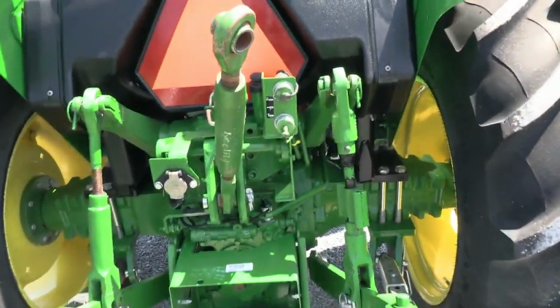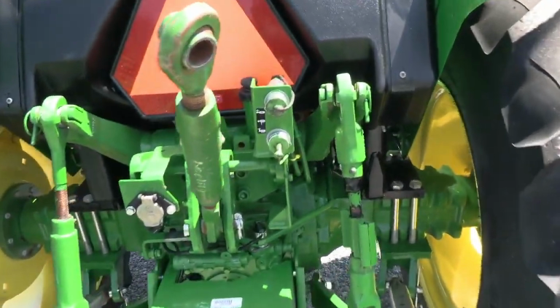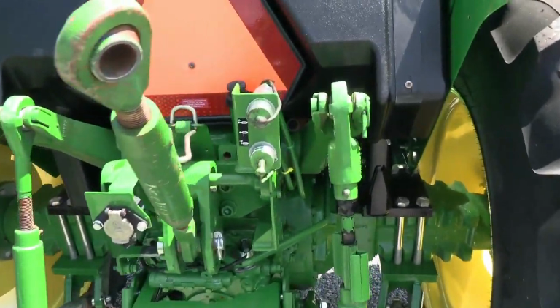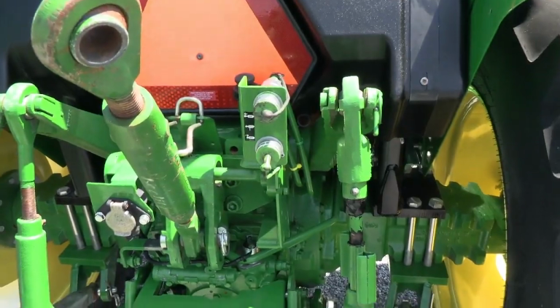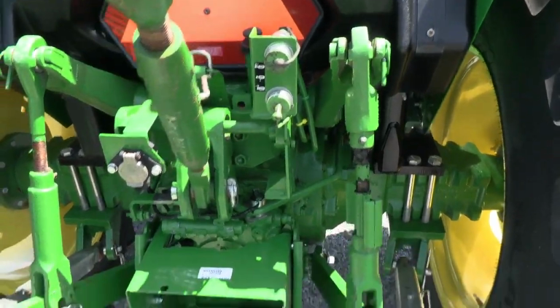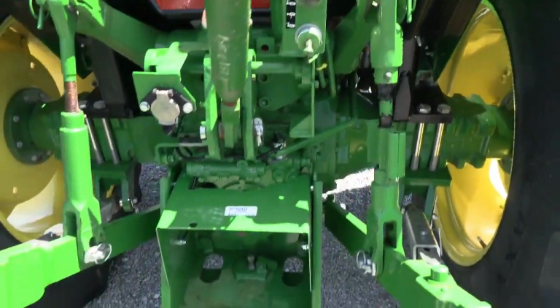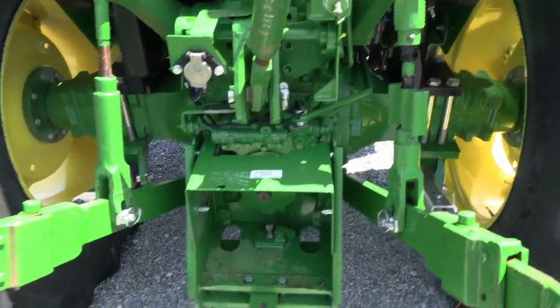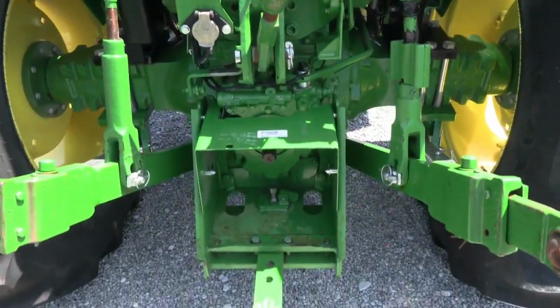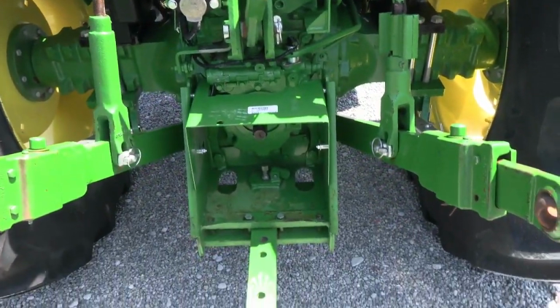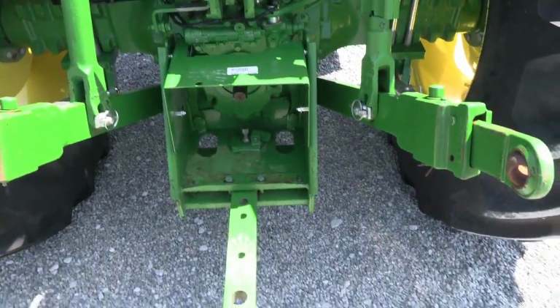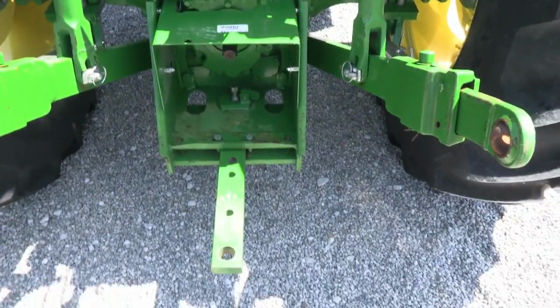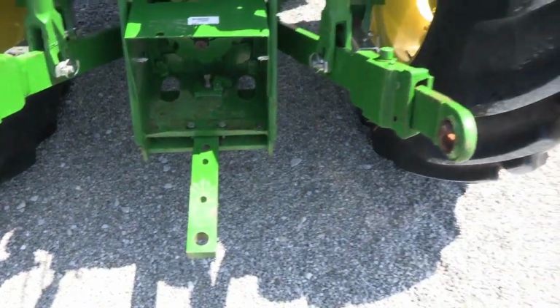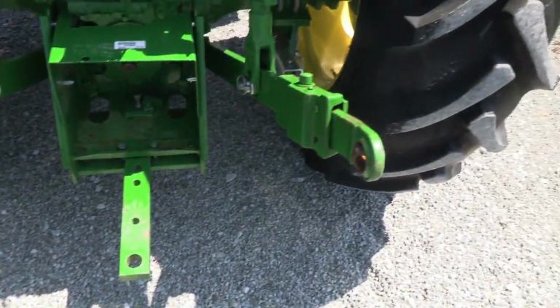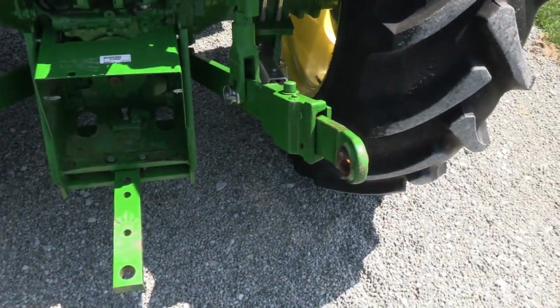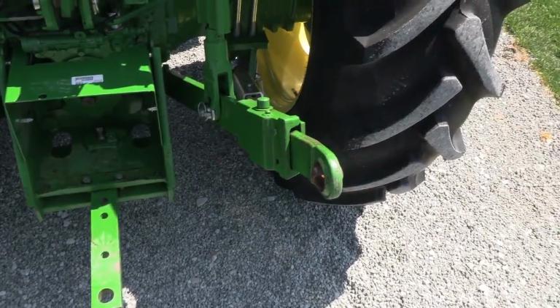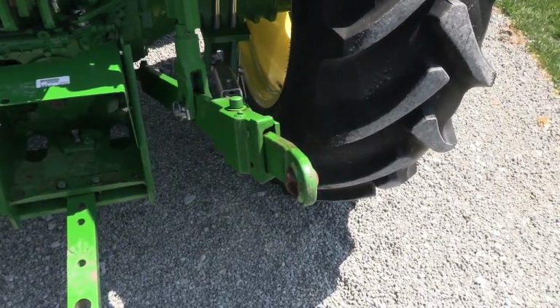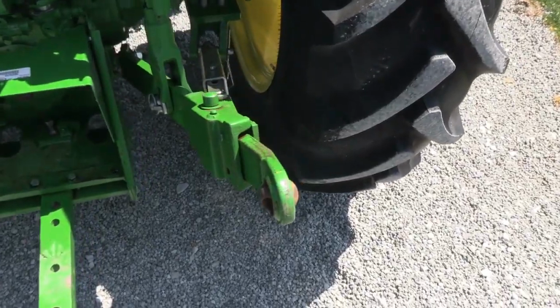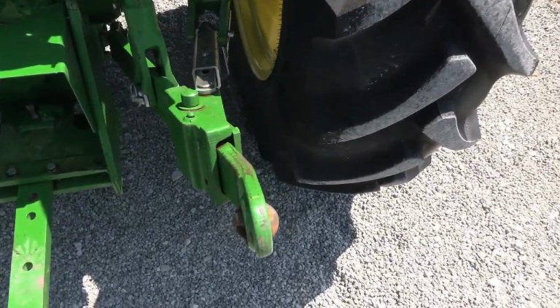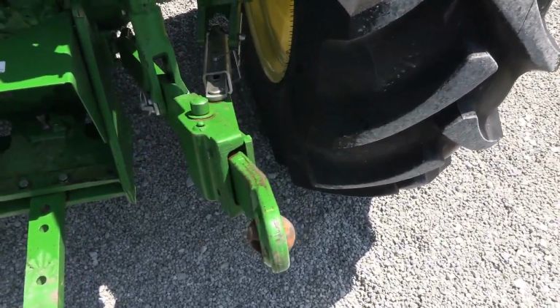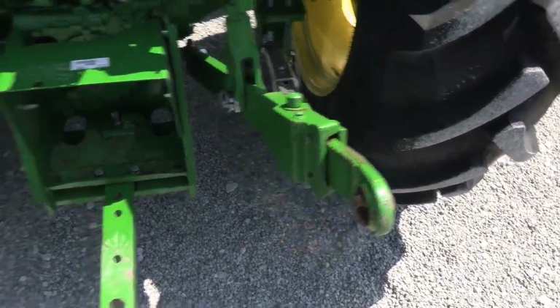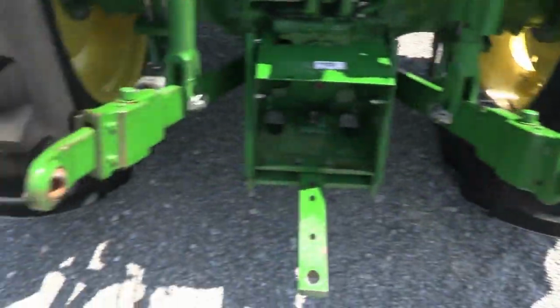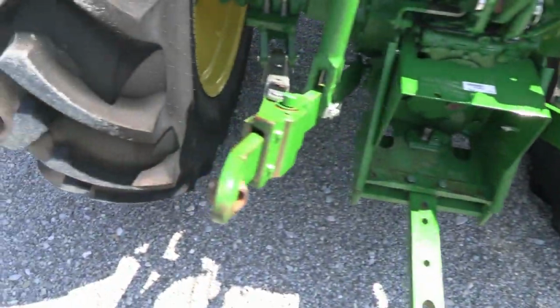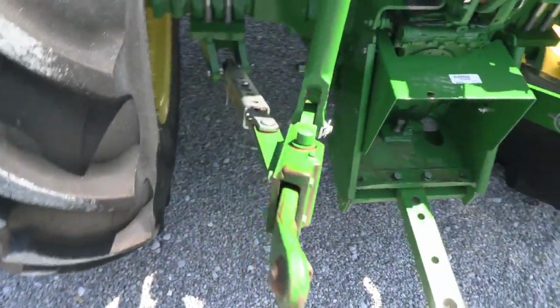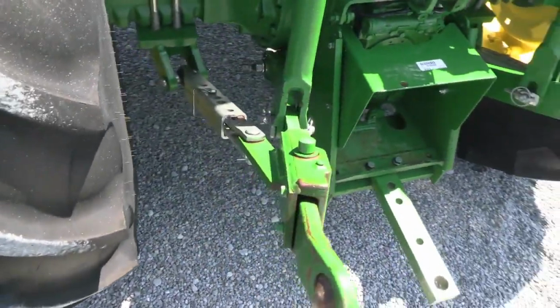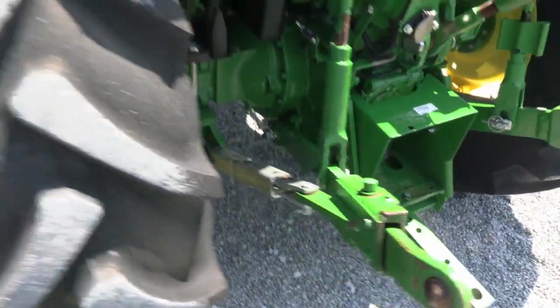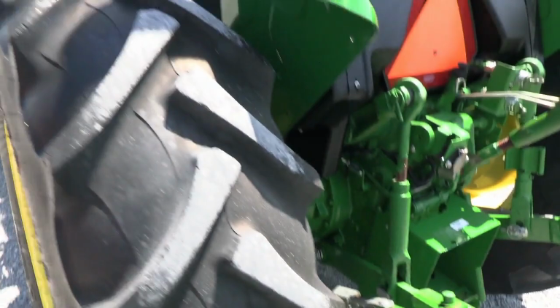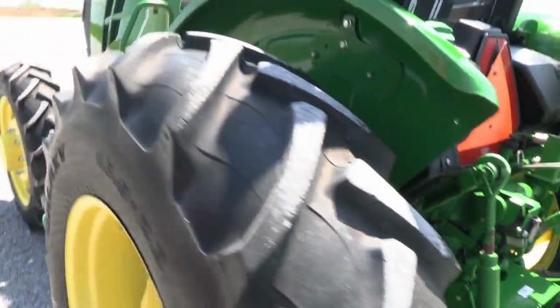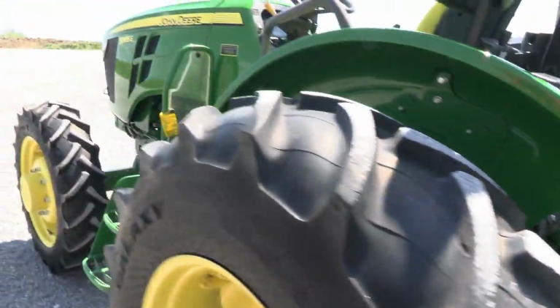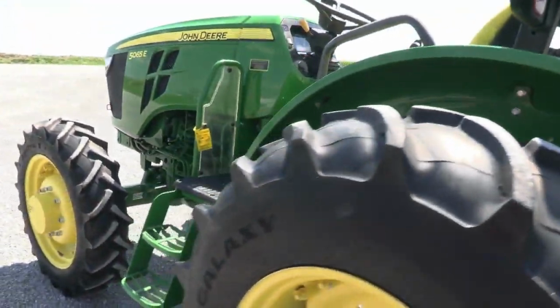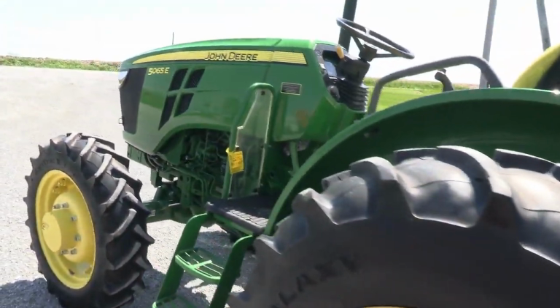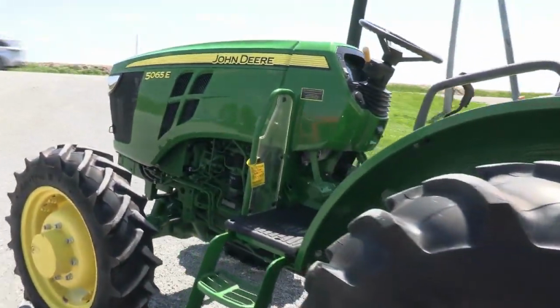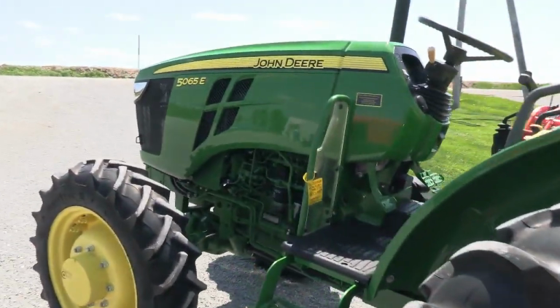It has a rear hydraulic outlet, 540 and 540E PTO, and drawbars. It's got the extendable three-point arms with the stabilizer bars on both sides. It's a very nice utility-sized tractor.